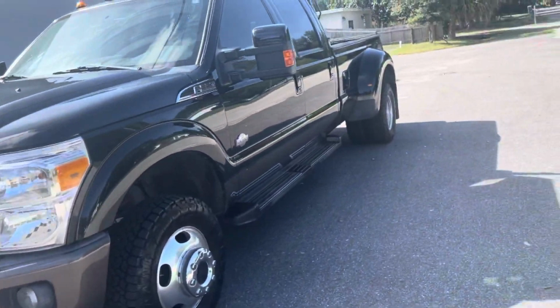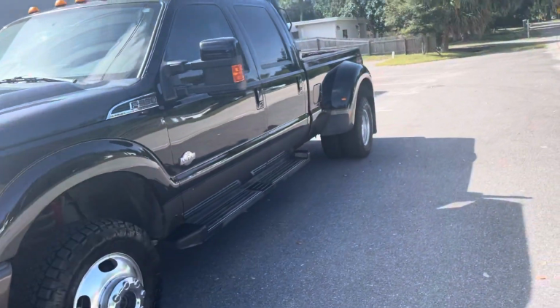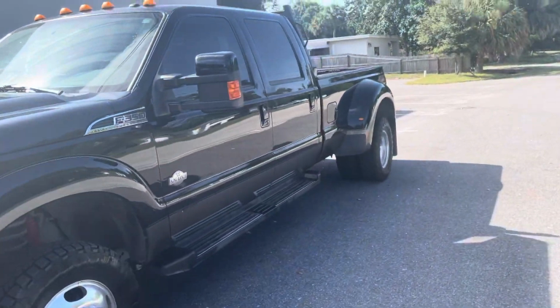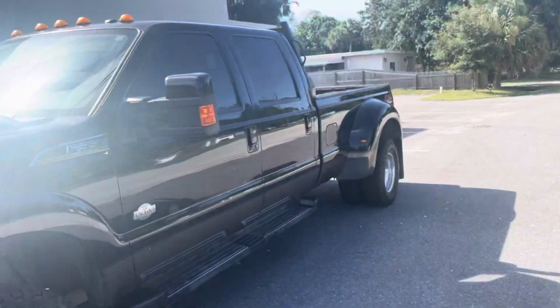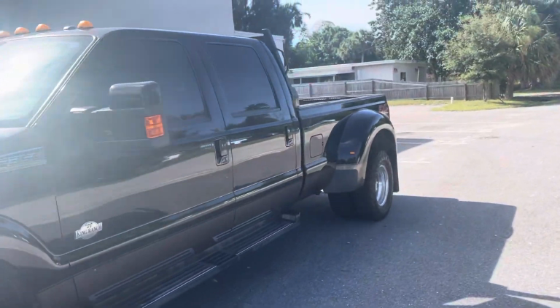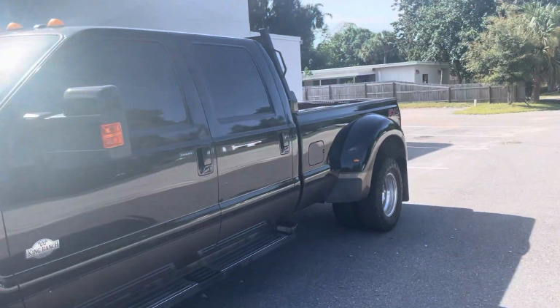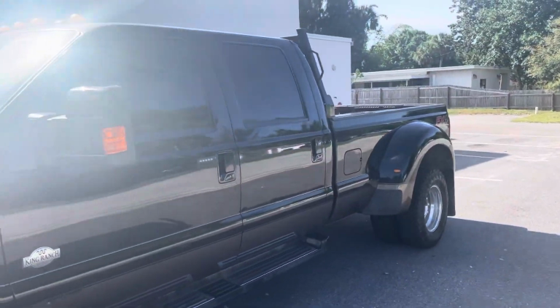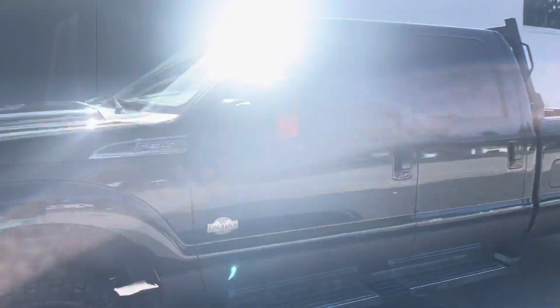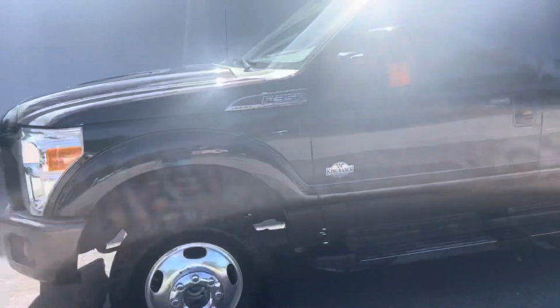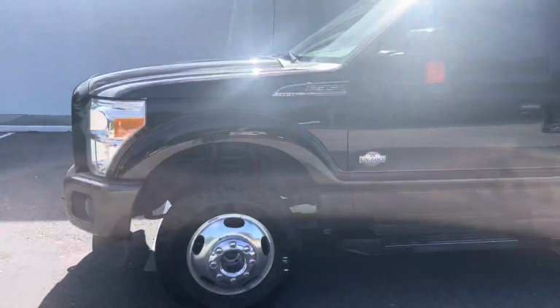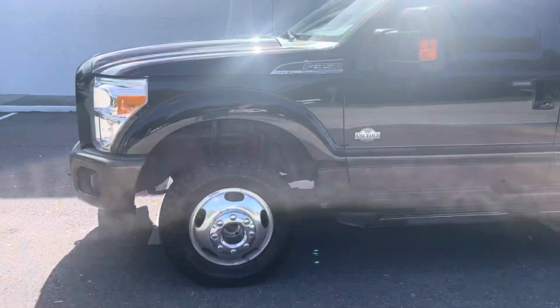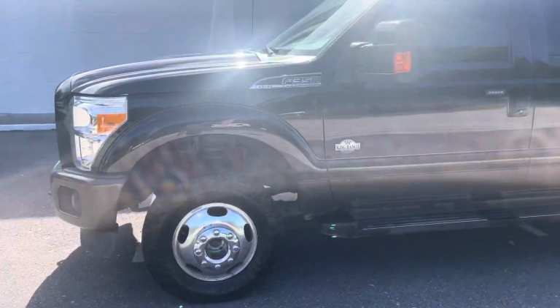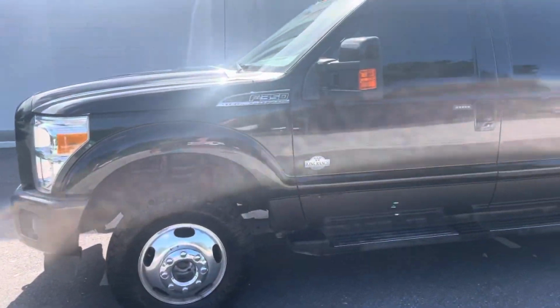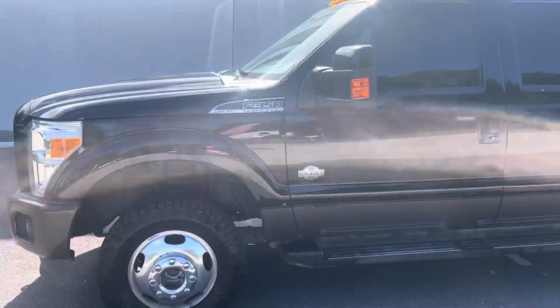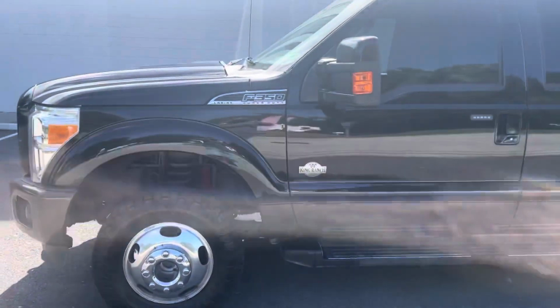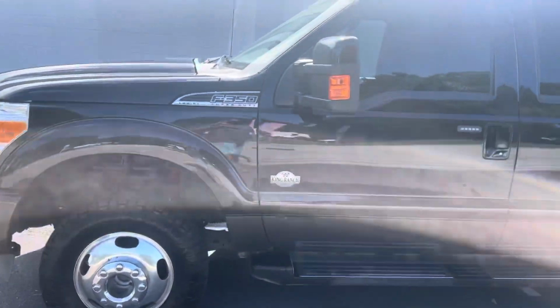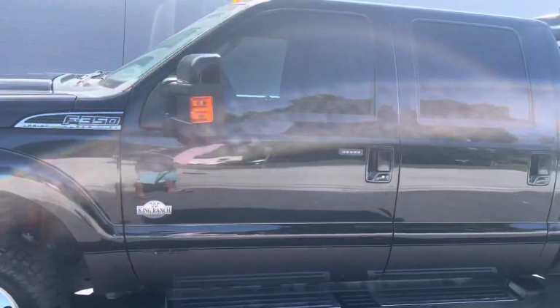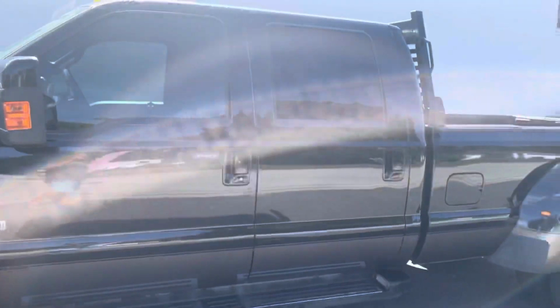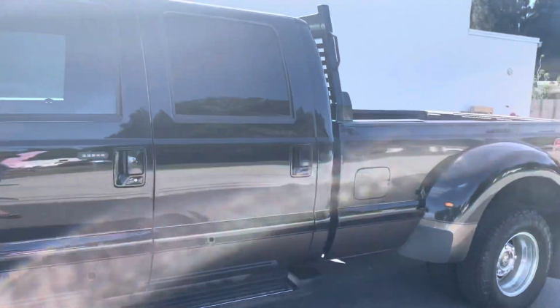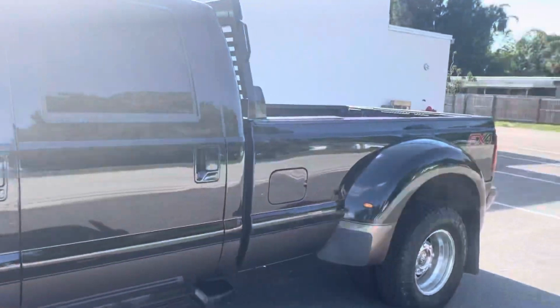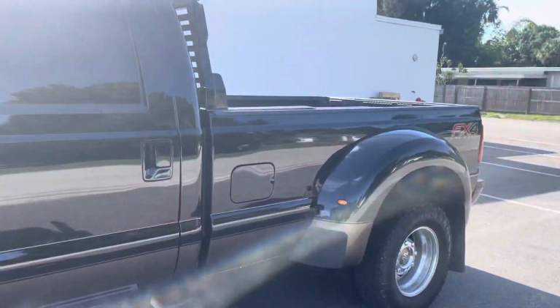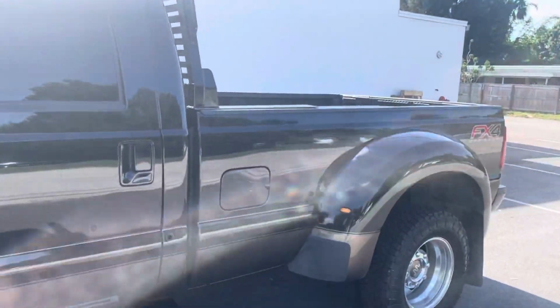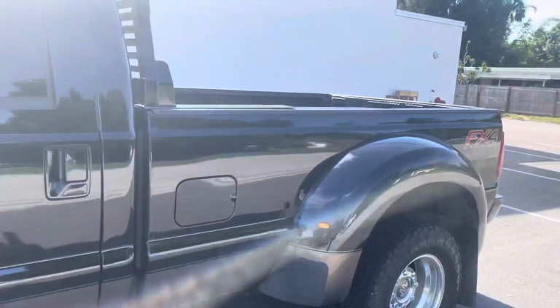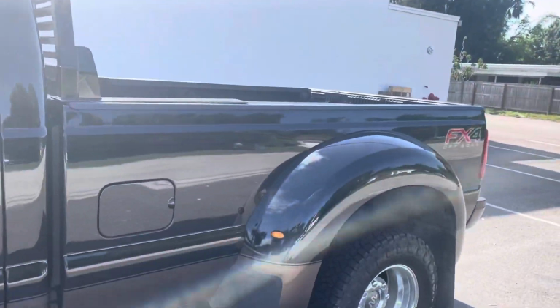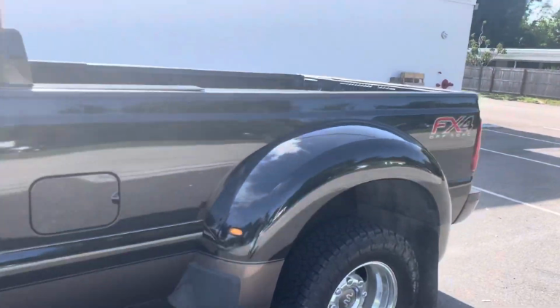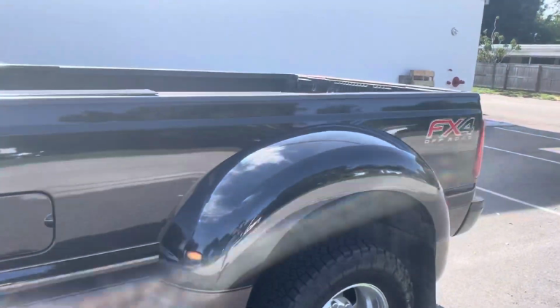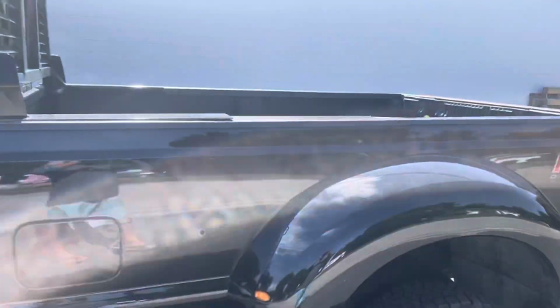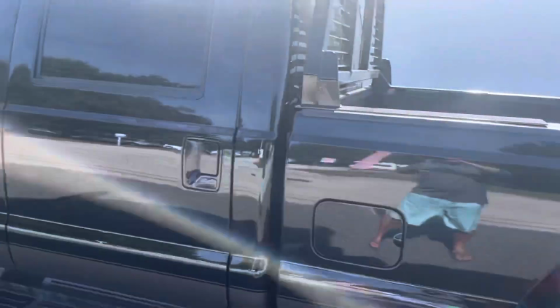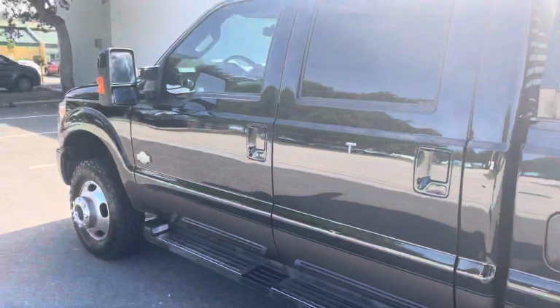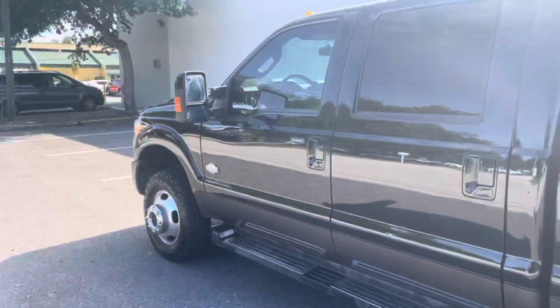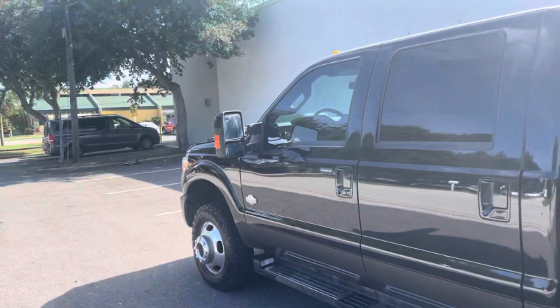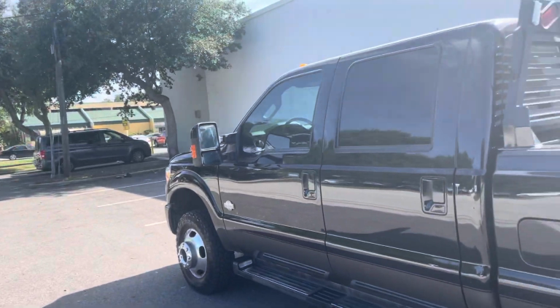Everything on them — you've got steel gates and not so much aluminum. We sell plenty of the new body style, but my personal preference is the '13 to '16s. You get the updated dash plus you get this body style.